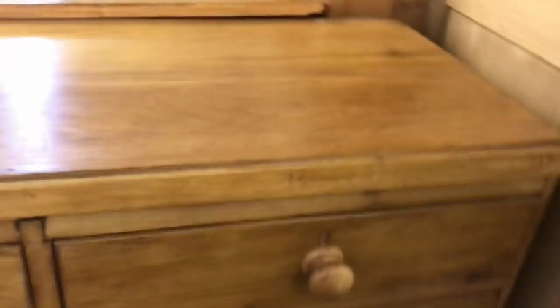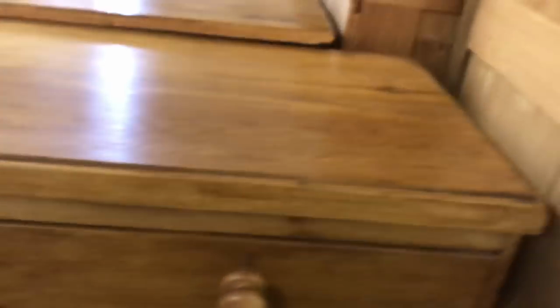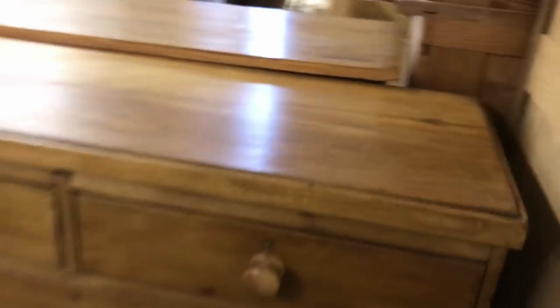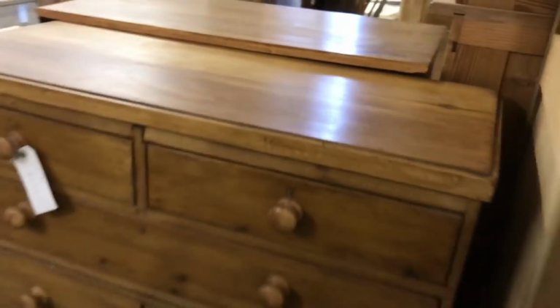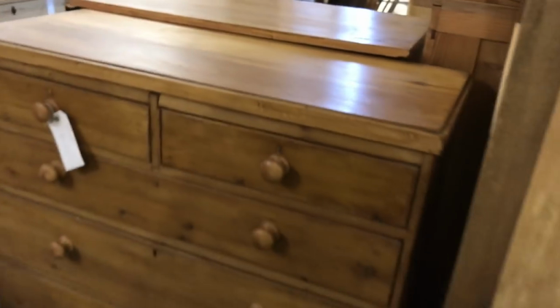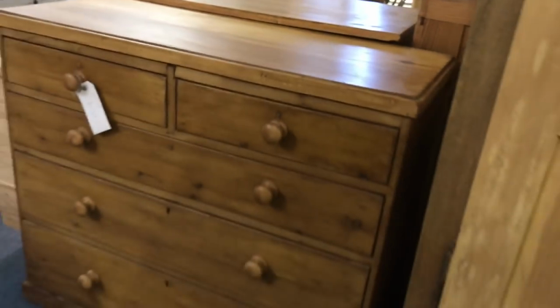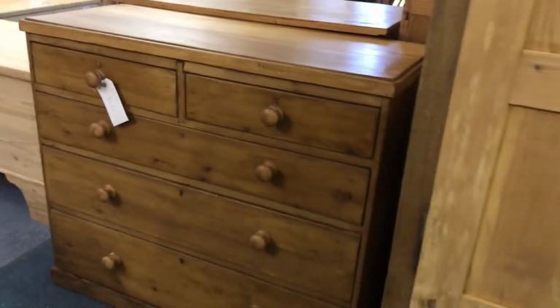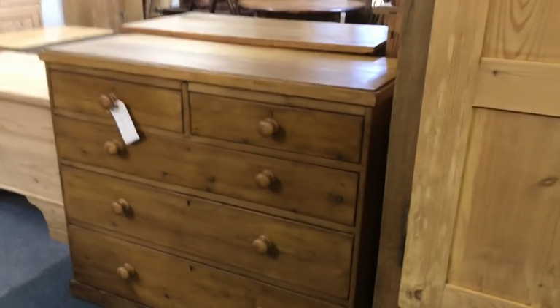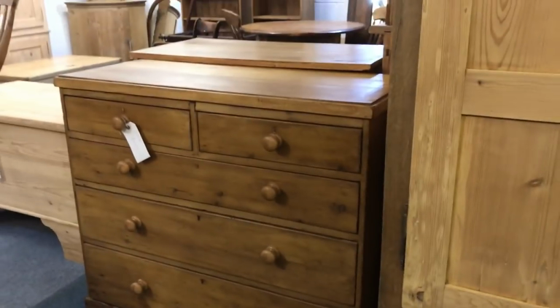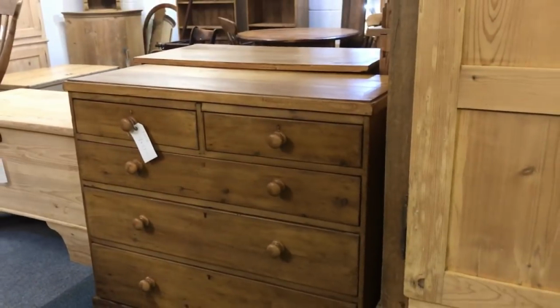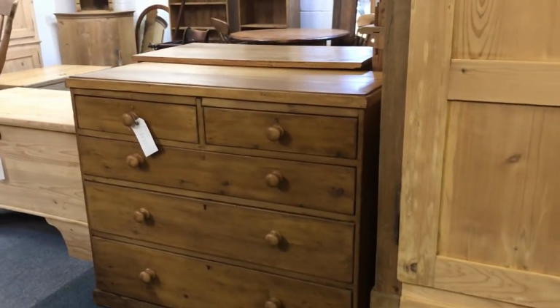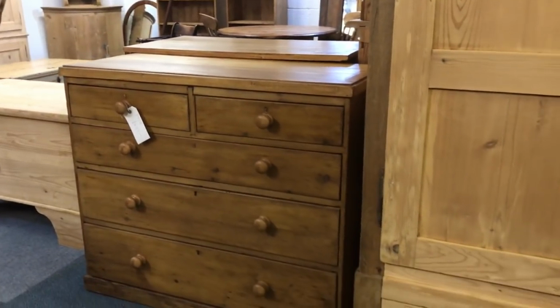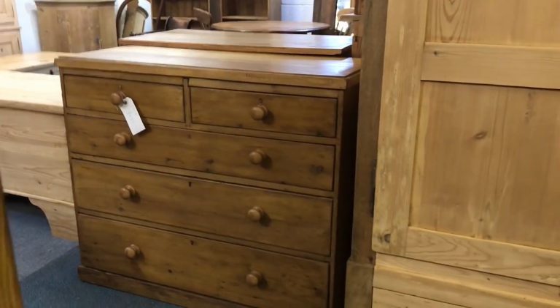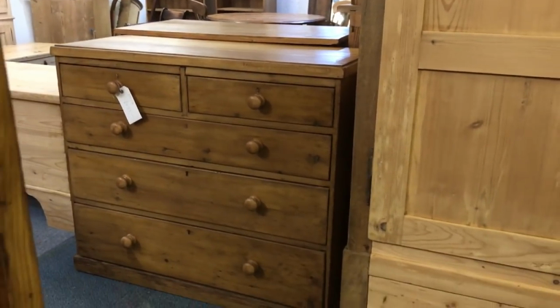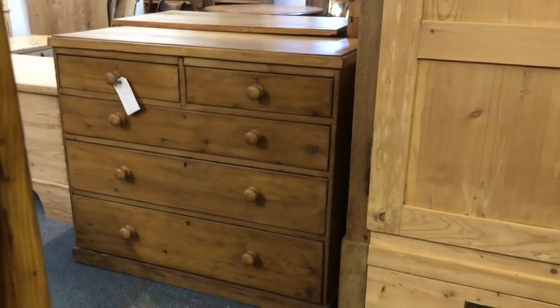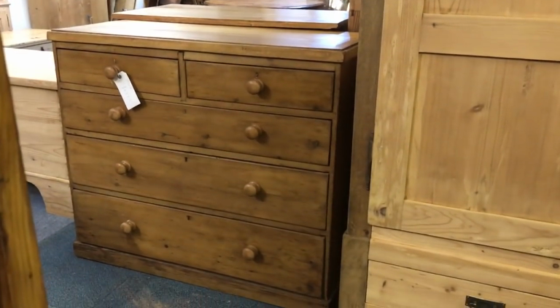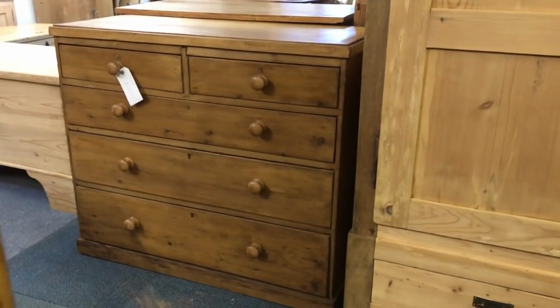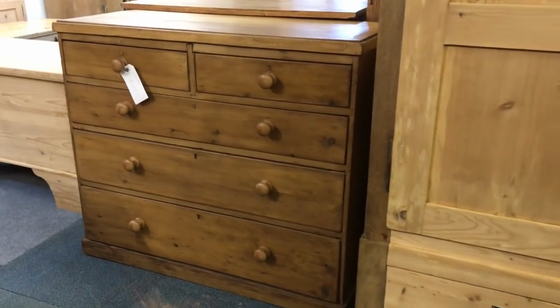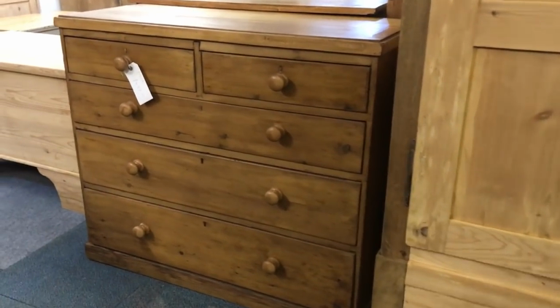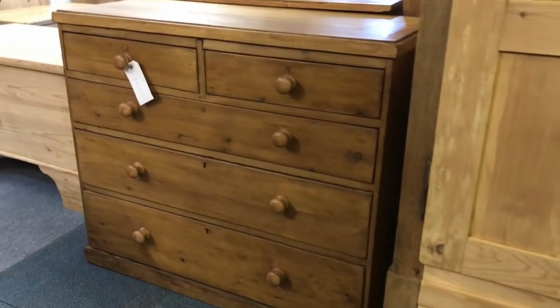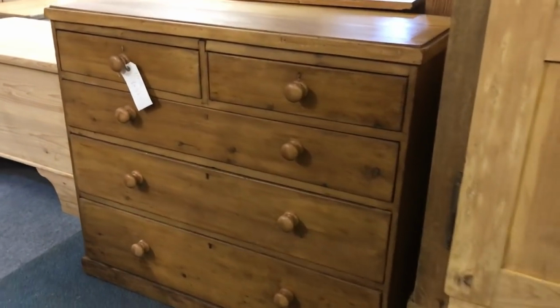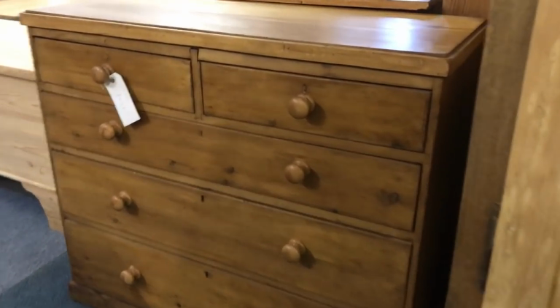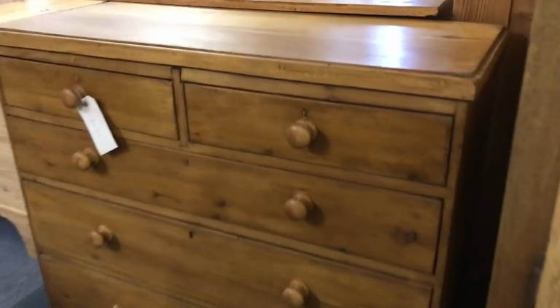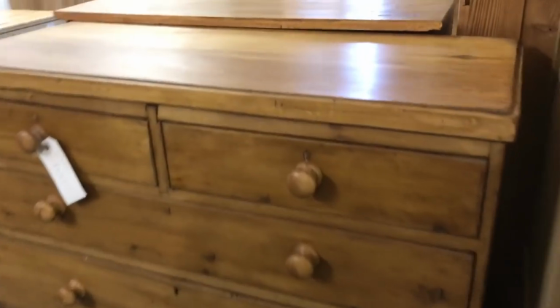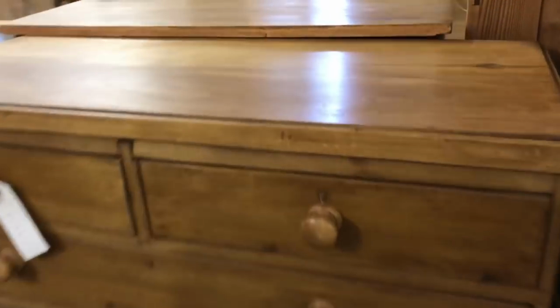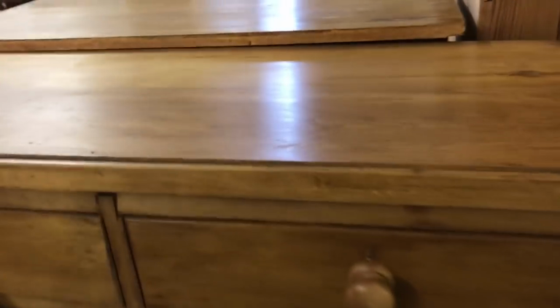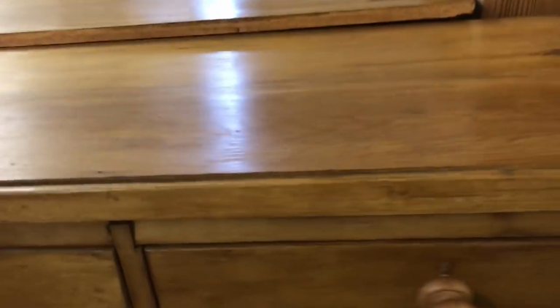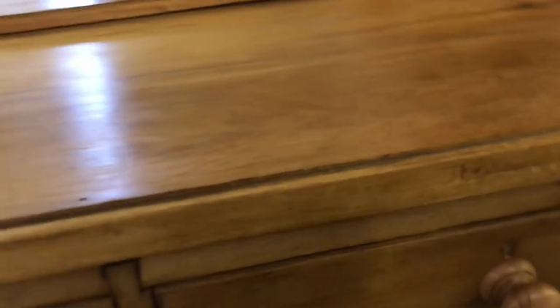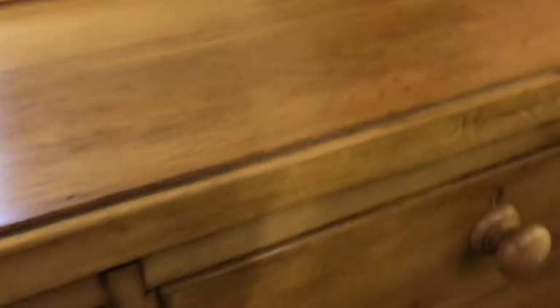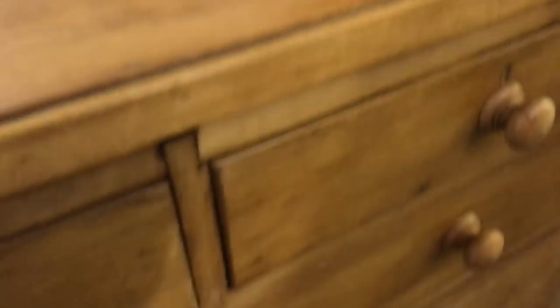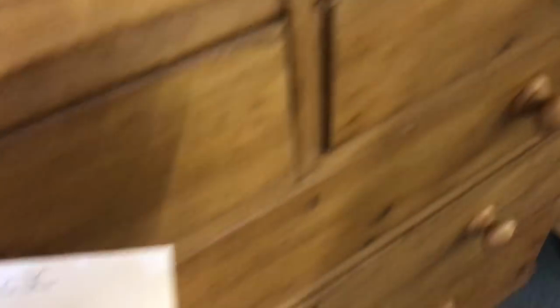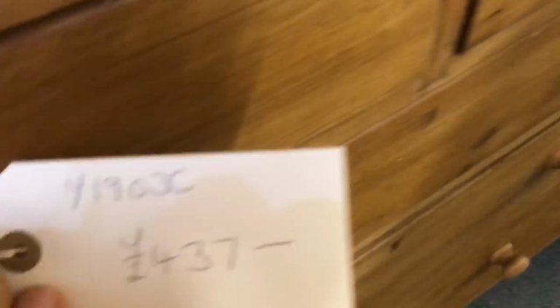And another English chest of drawers — probably late Victorian, early Edwardian again.